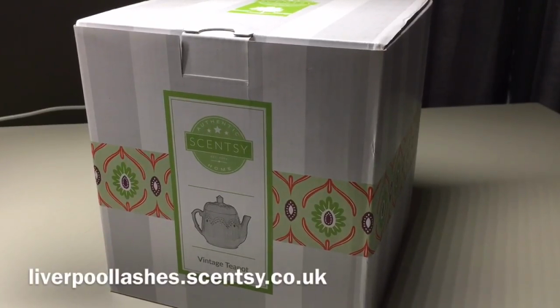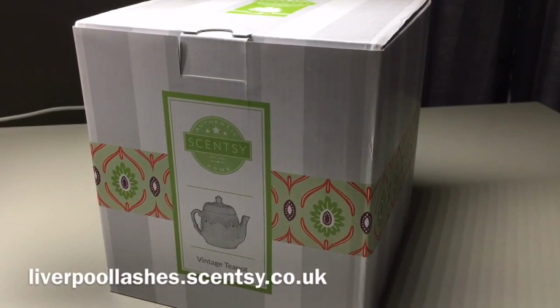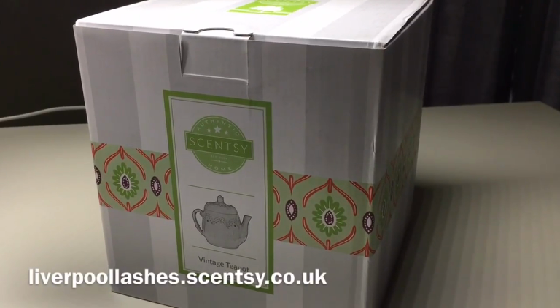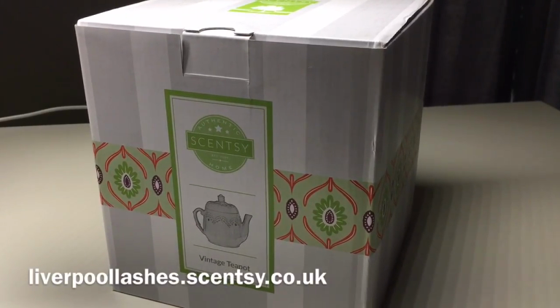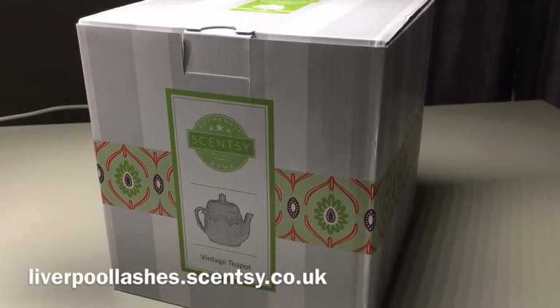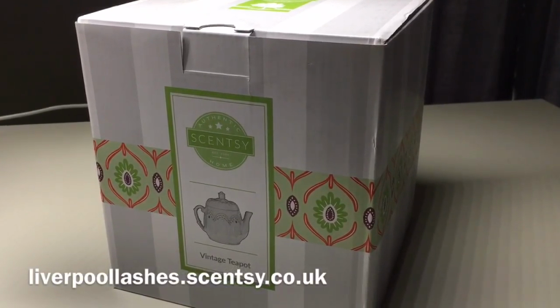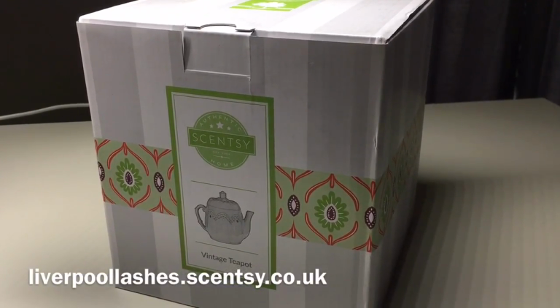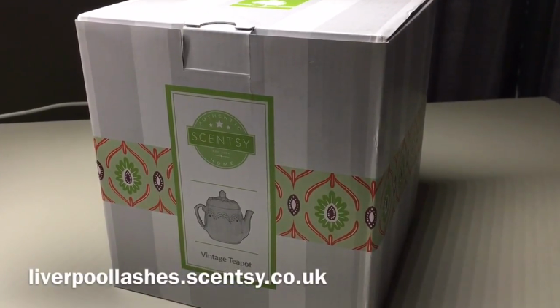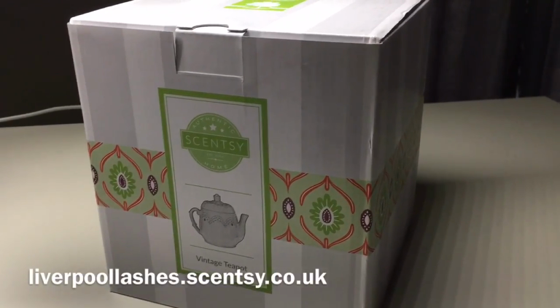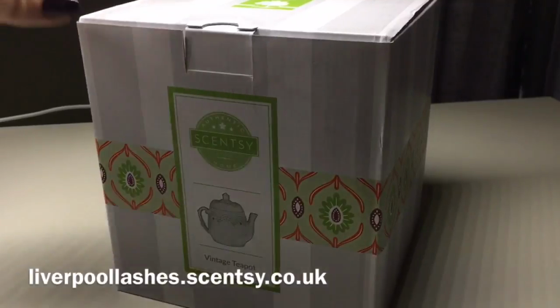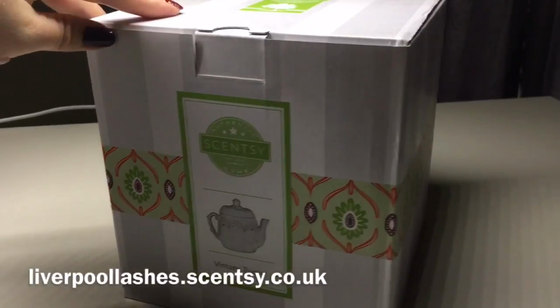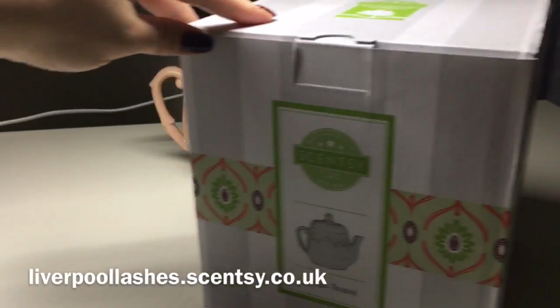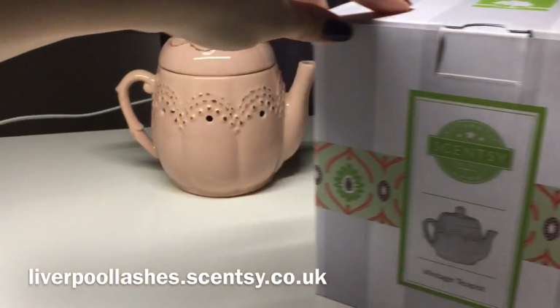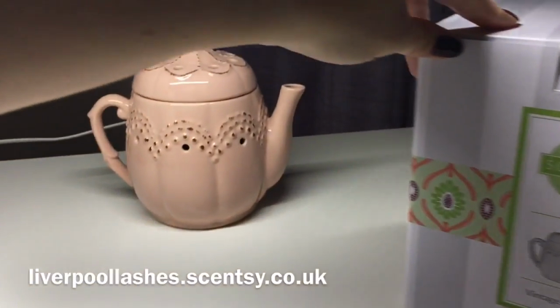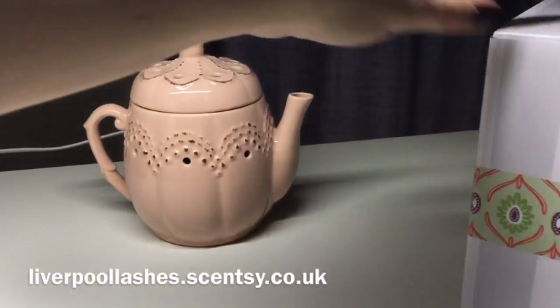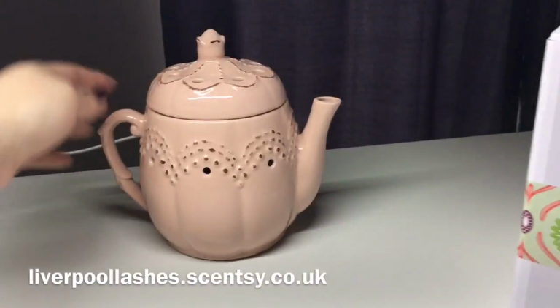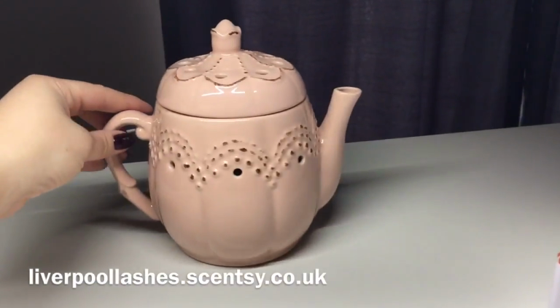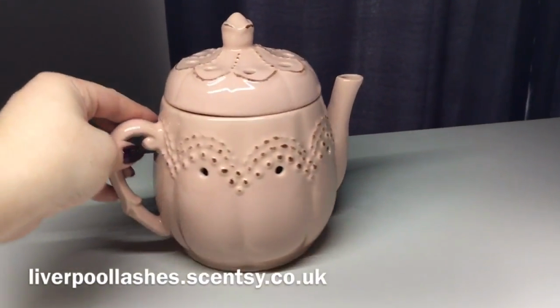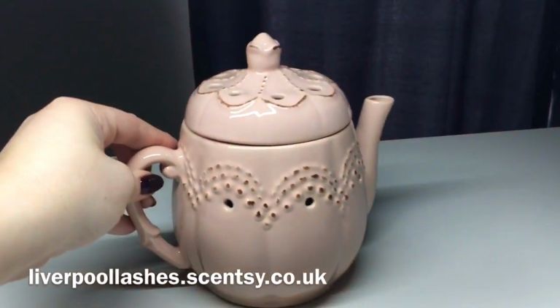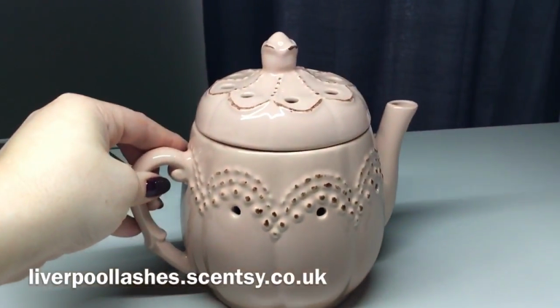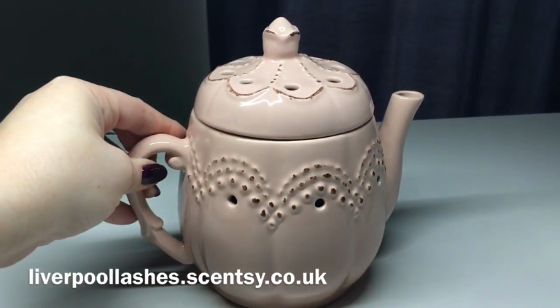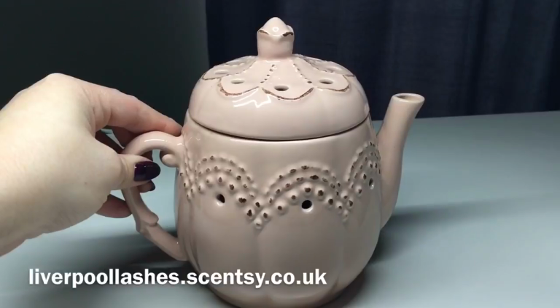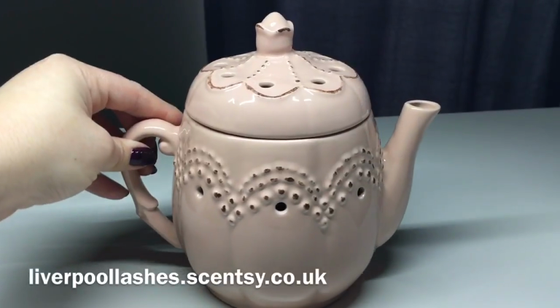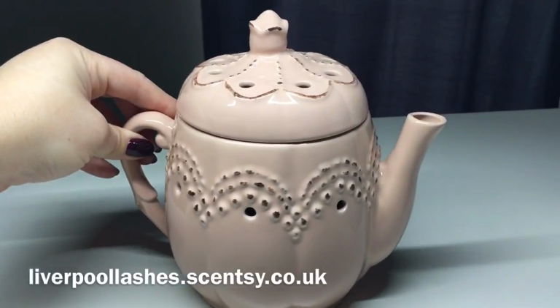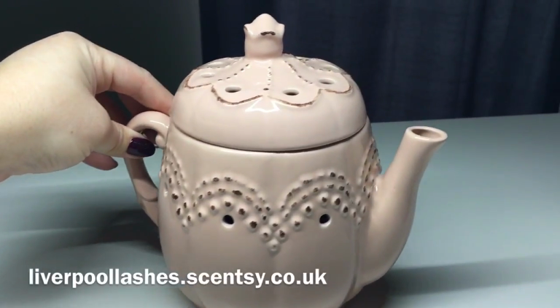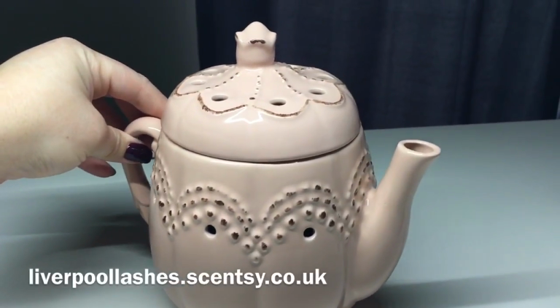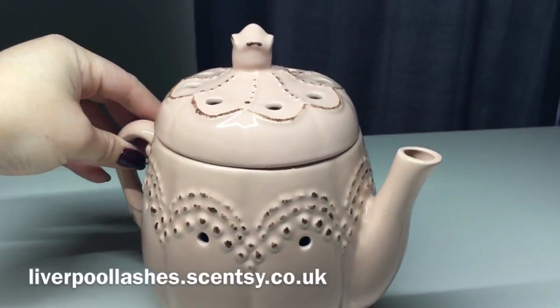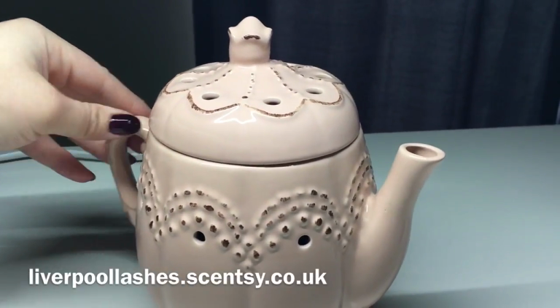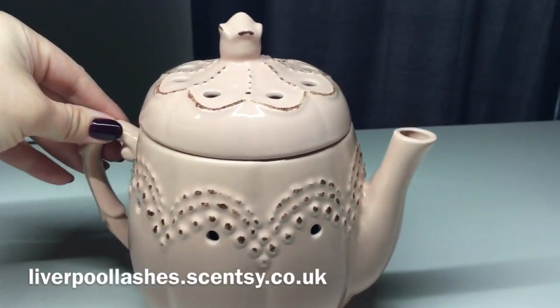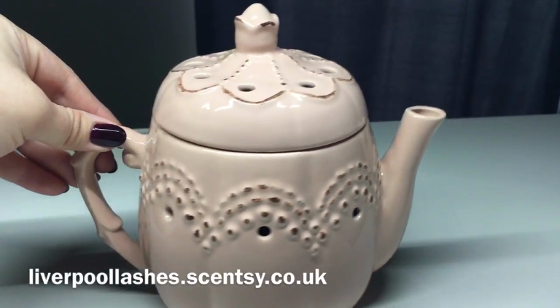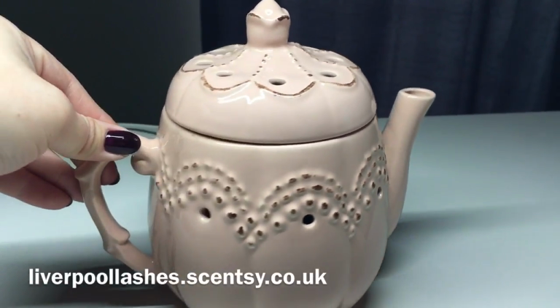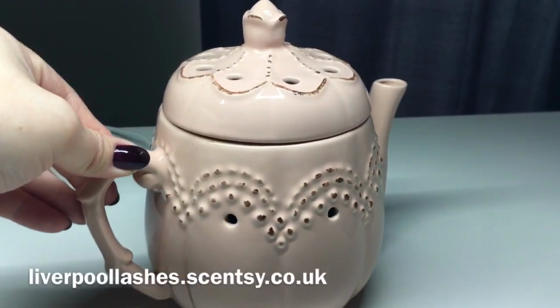I thought I'd show you the vintage teapot warmer. If I move the box to one side and bring the warmer towards me, you'll see it has this gorgeous, stunning detail. It's perfect for someone who loves that vintage style.